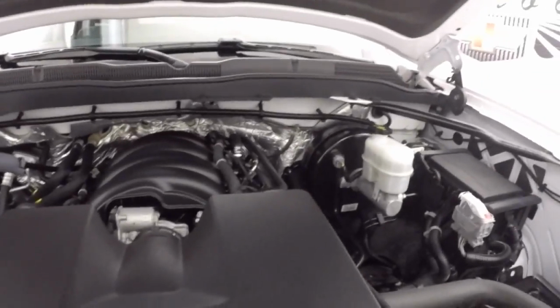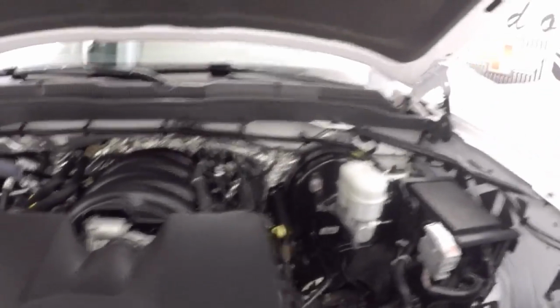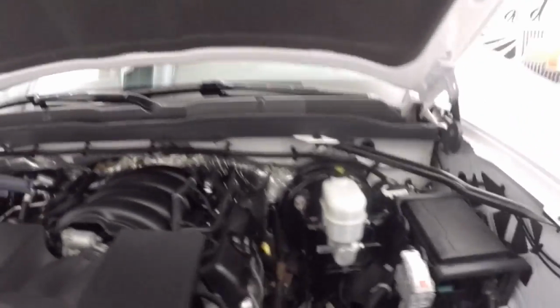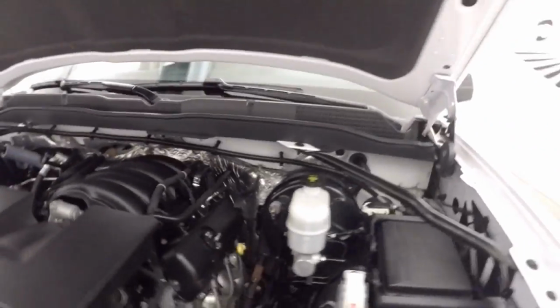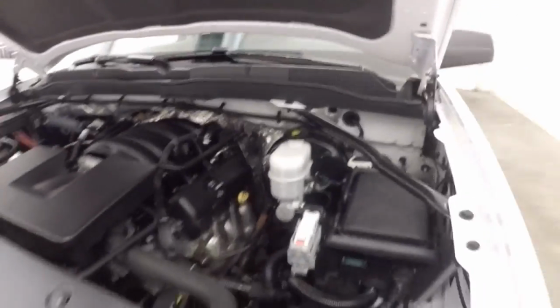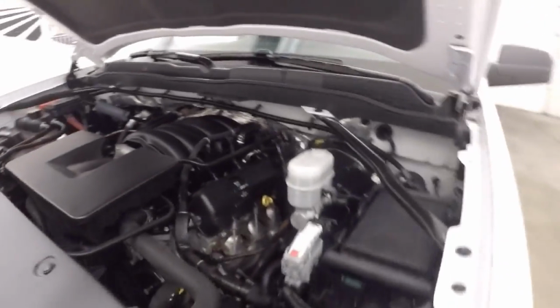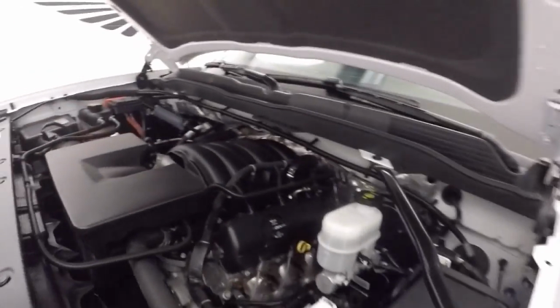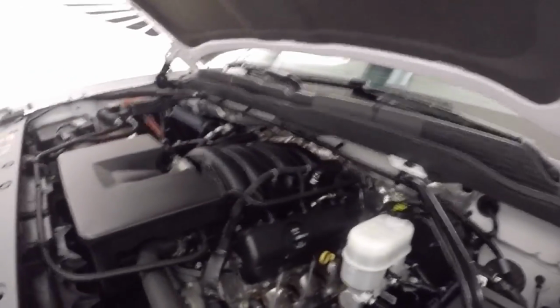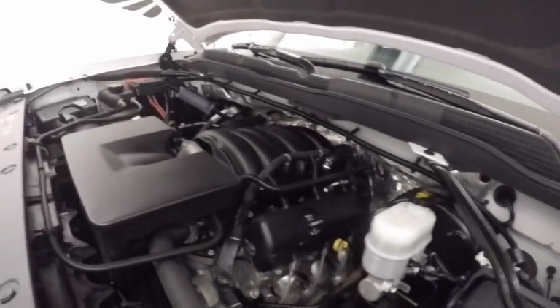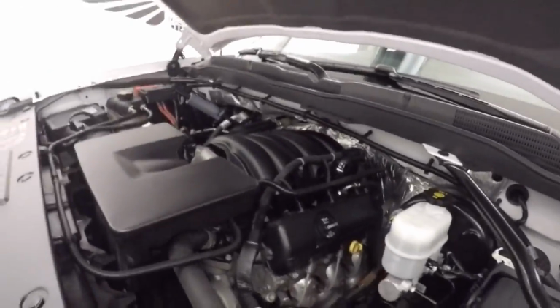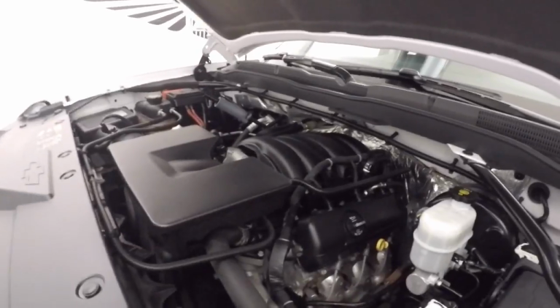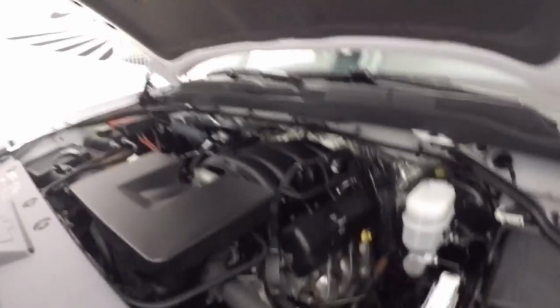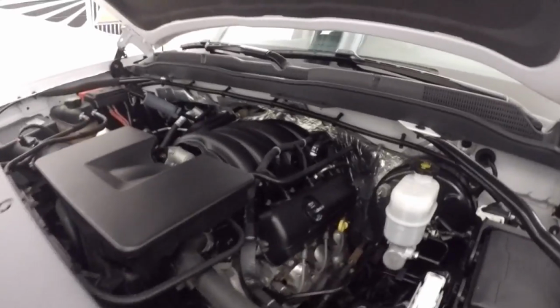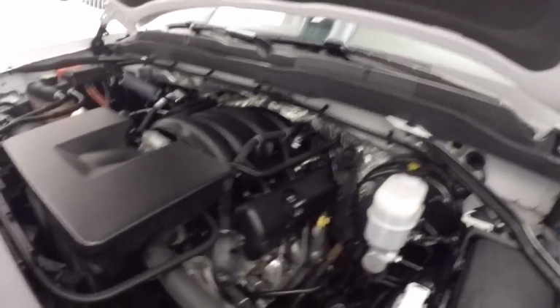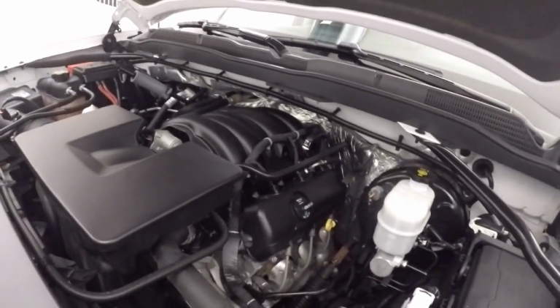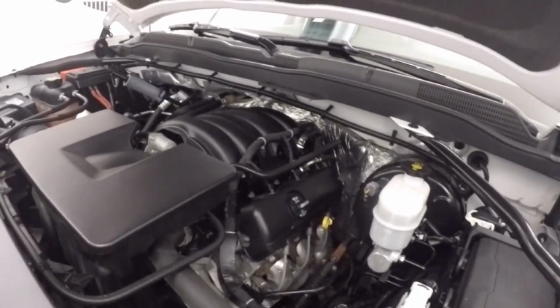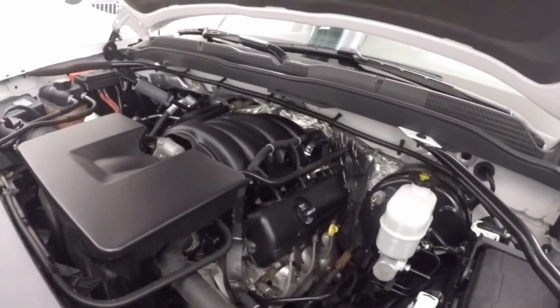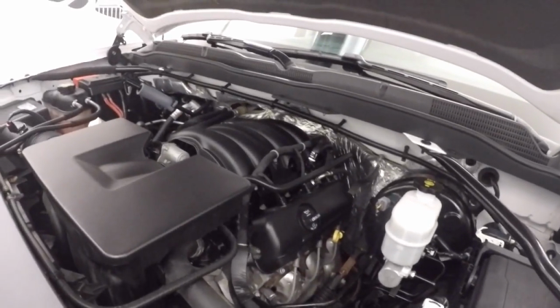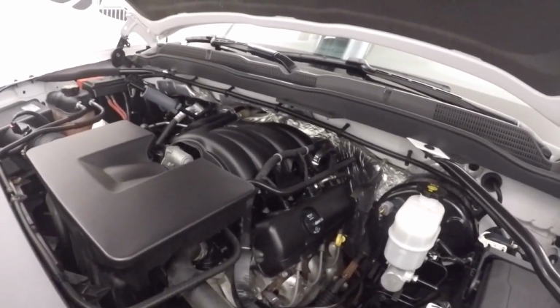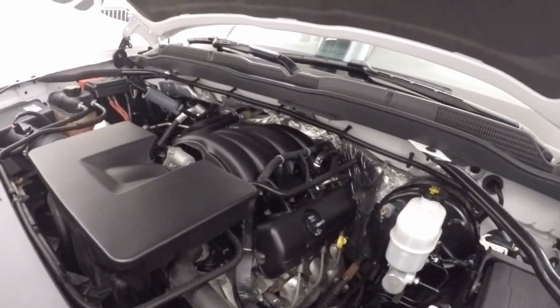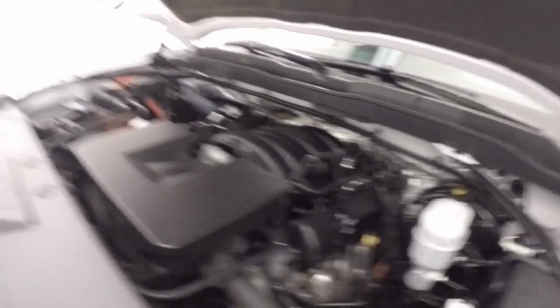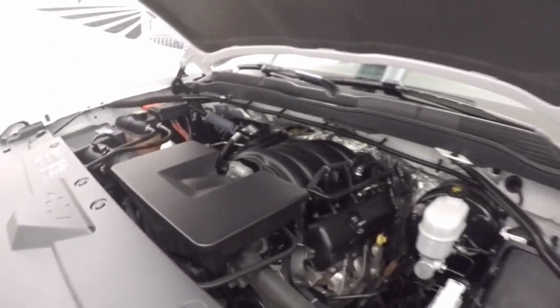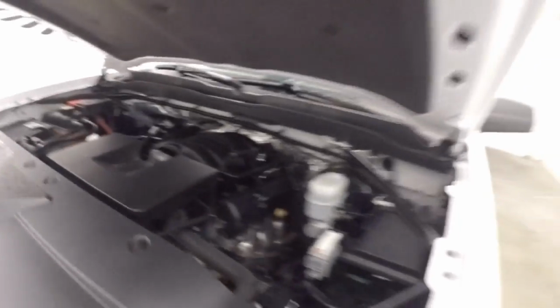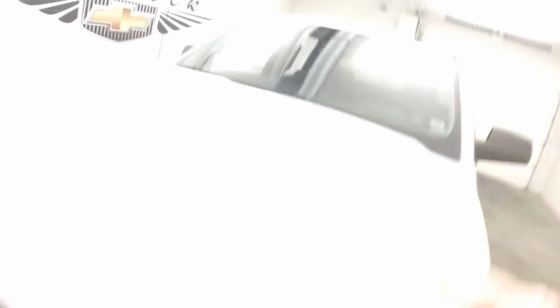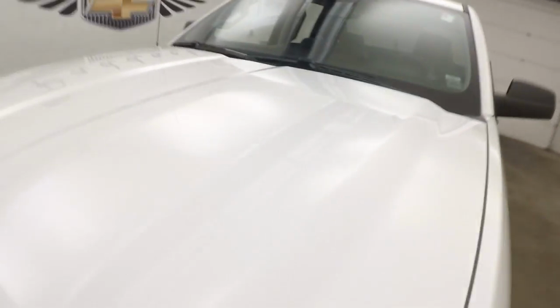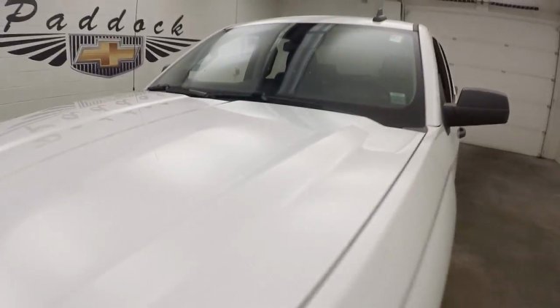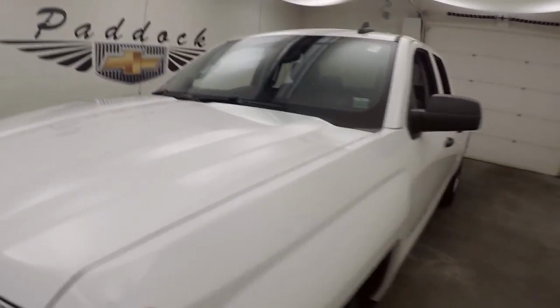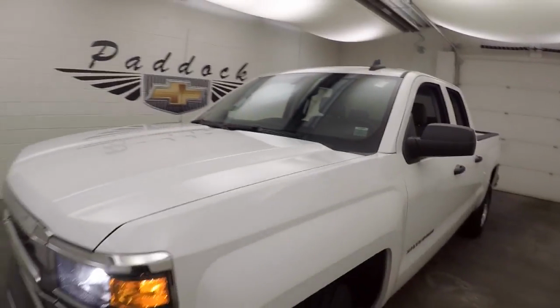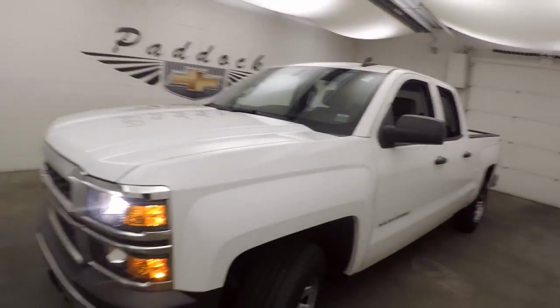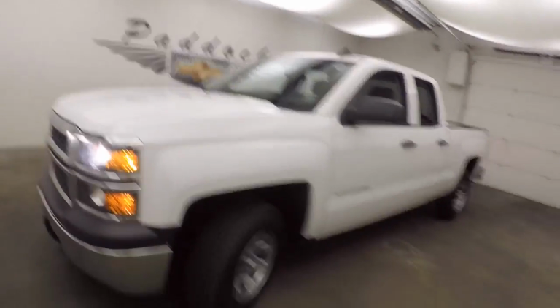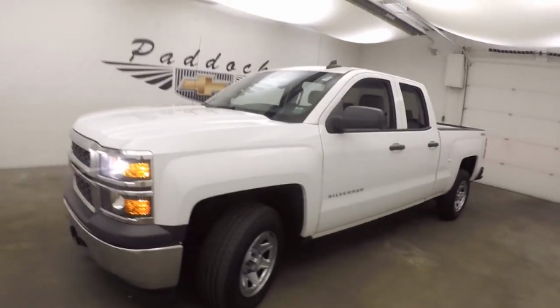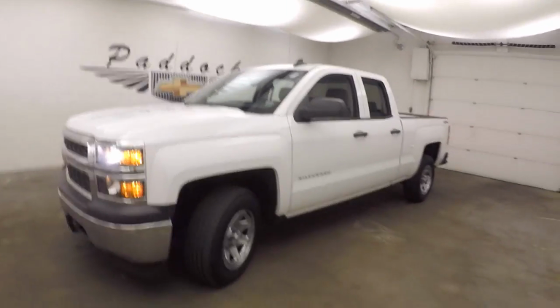Under the hood it's a 4.3-liter V6 — maybe a six-cylinder, but it still has tons of torque, tons of power, and is good on gas. It's a 2015 Chevy Silverado 1500 work truck, 4x4.